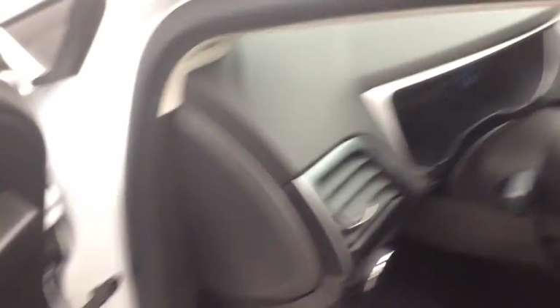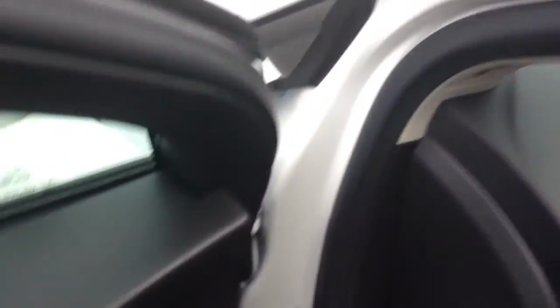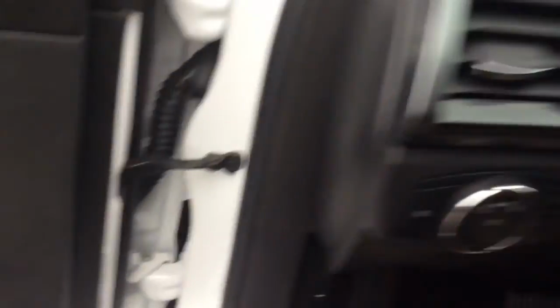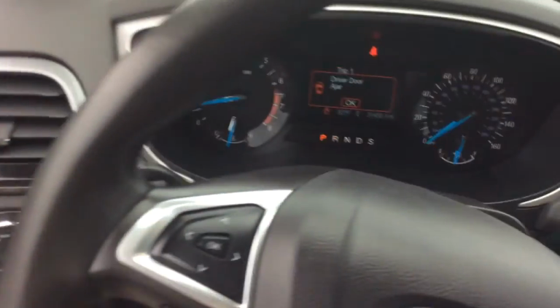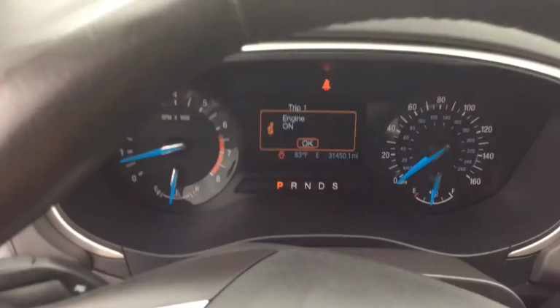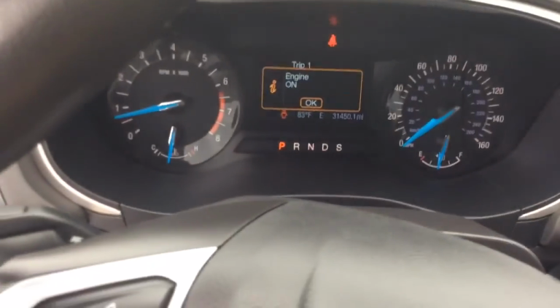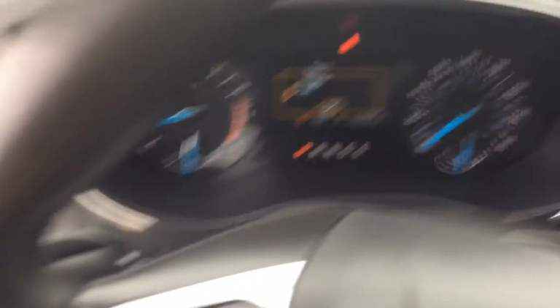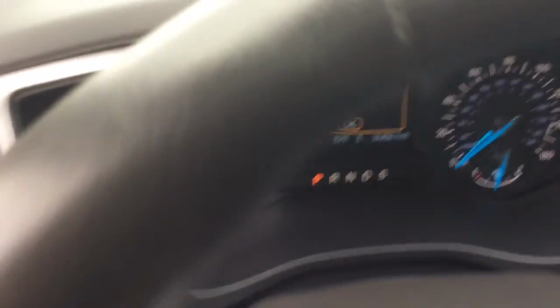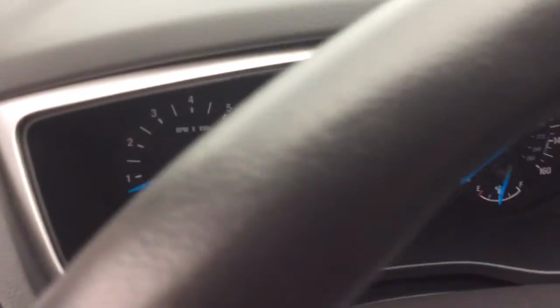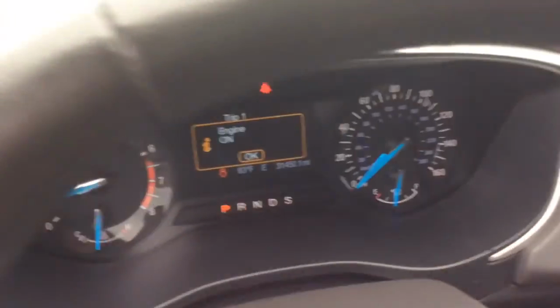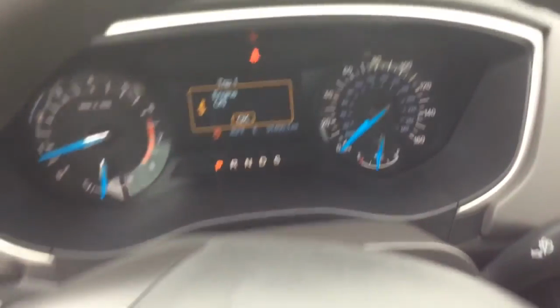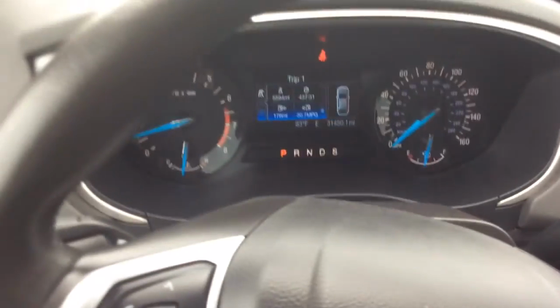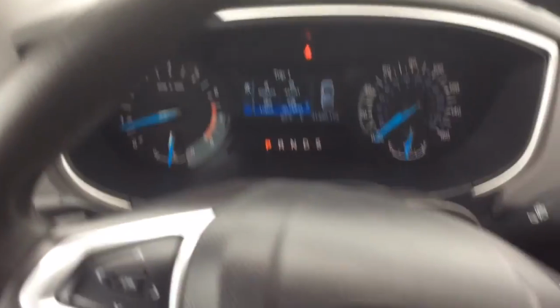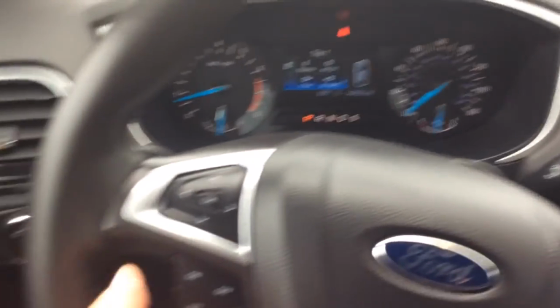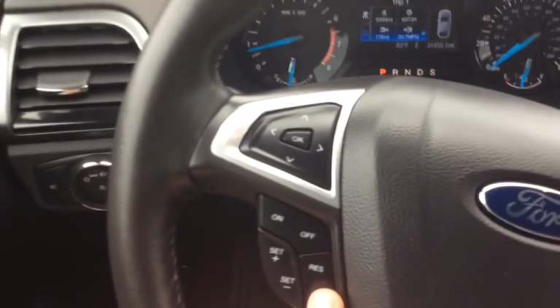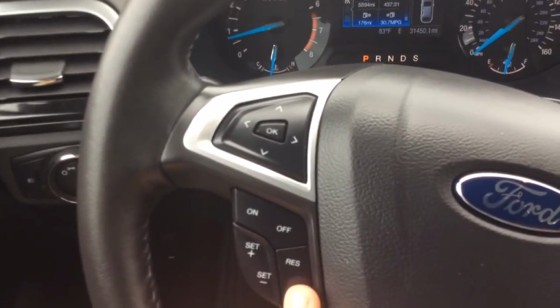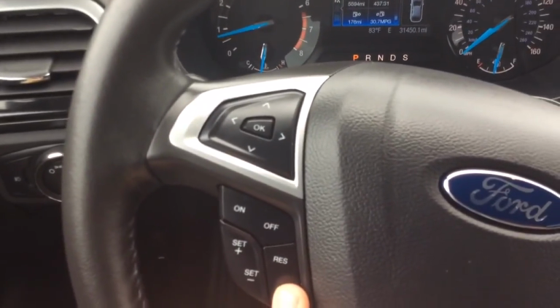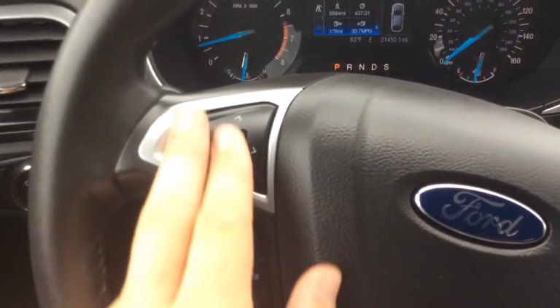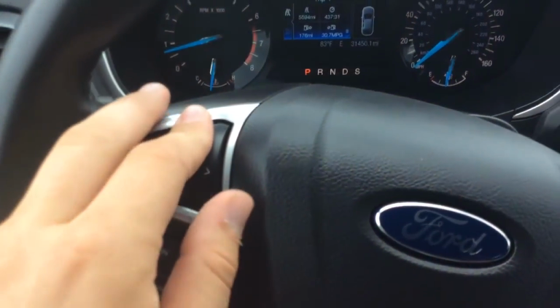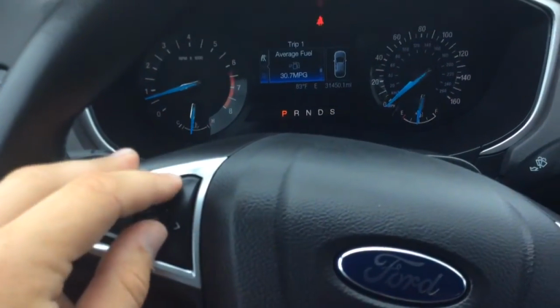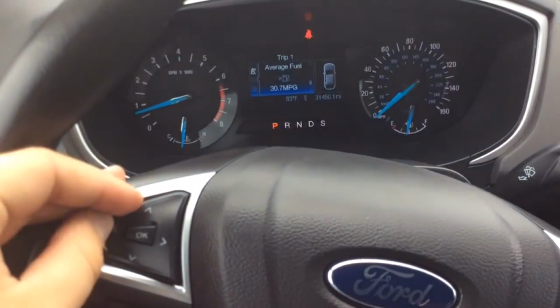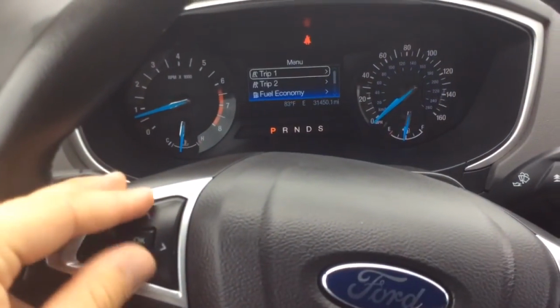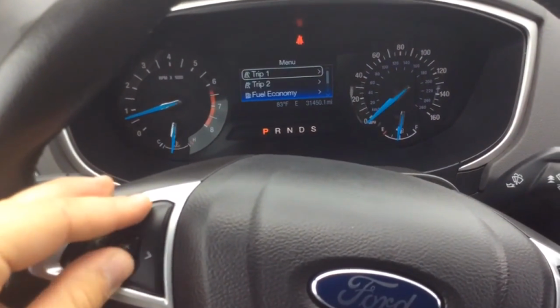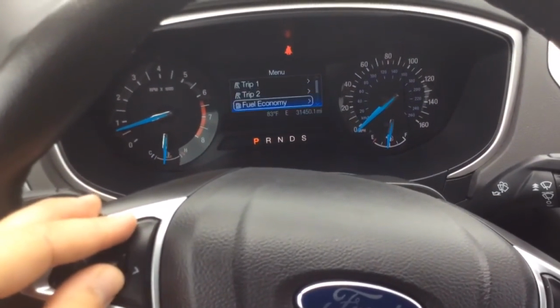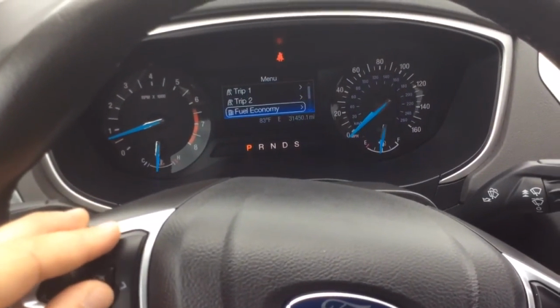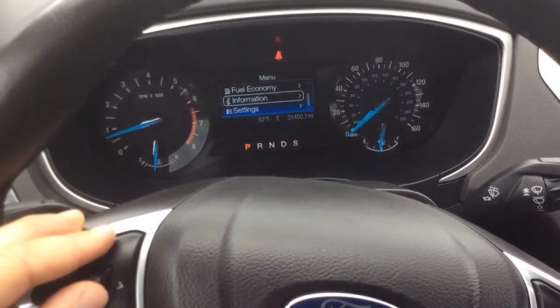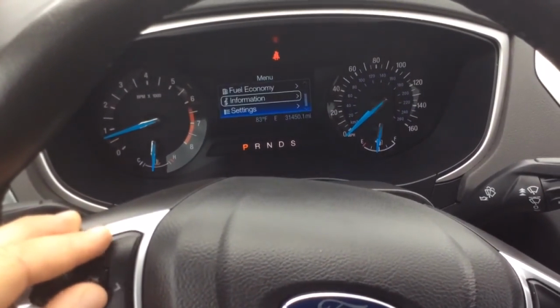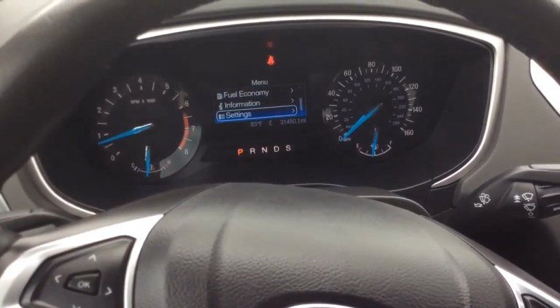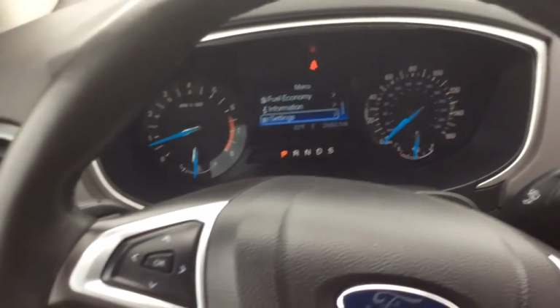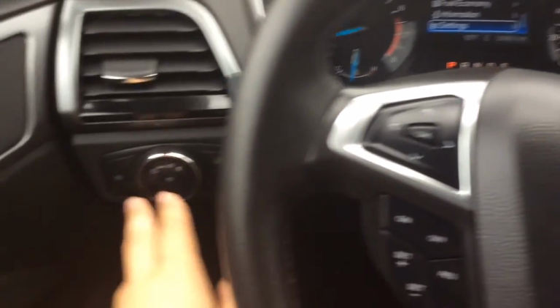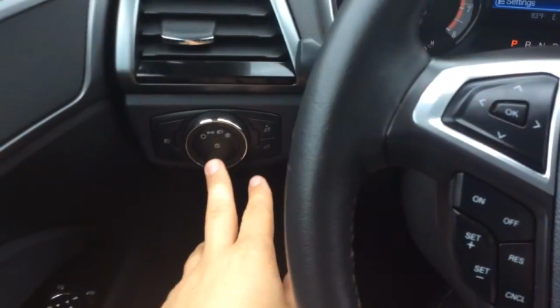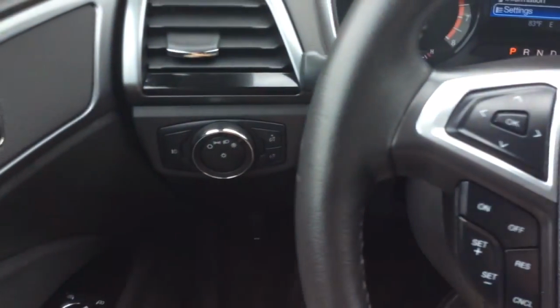Obviously white on the exterior. You can see just 31,000 miles on the digital info center there. Cruise control settings down here, and controls for that info center — things like trip 1 and 2, fuel economy, vehicle information, and automatic lights.